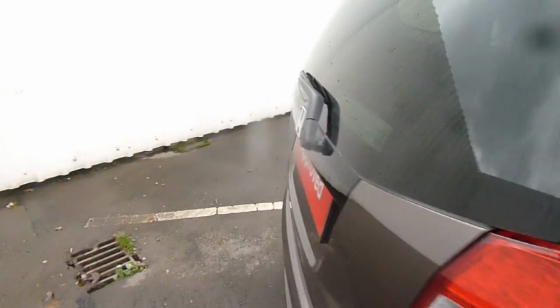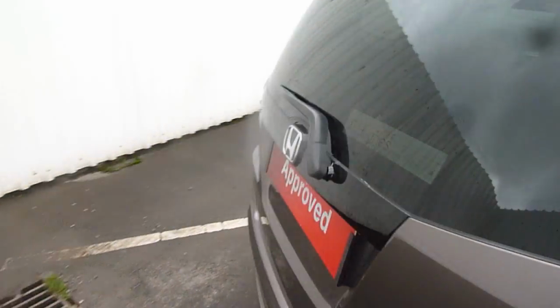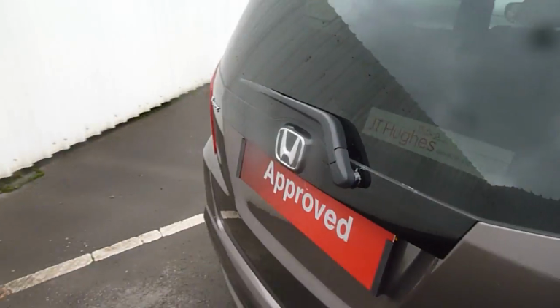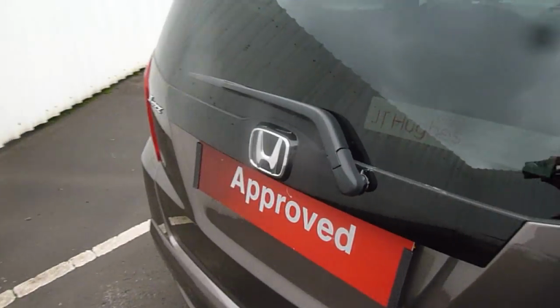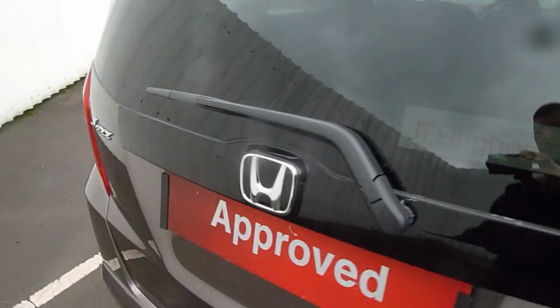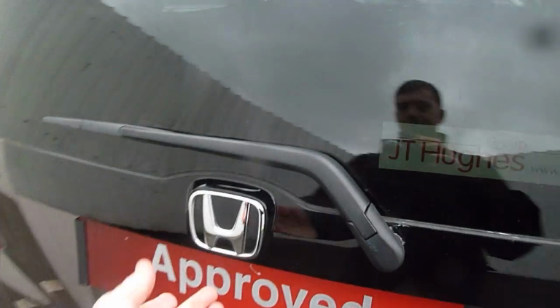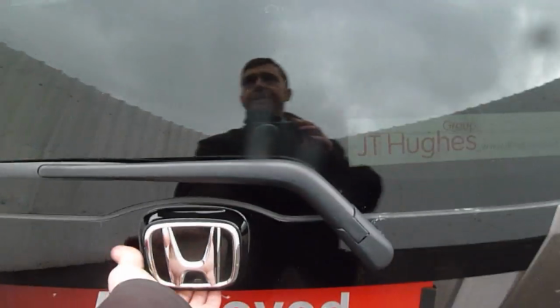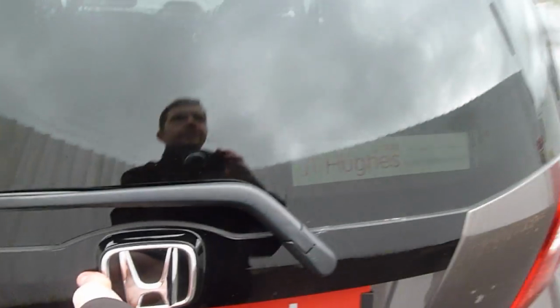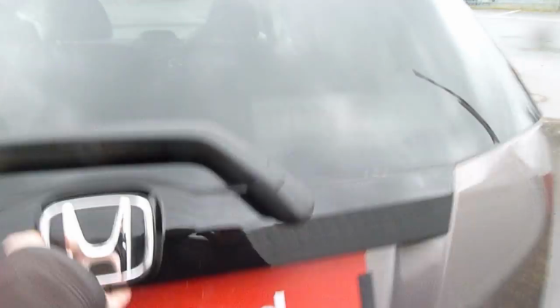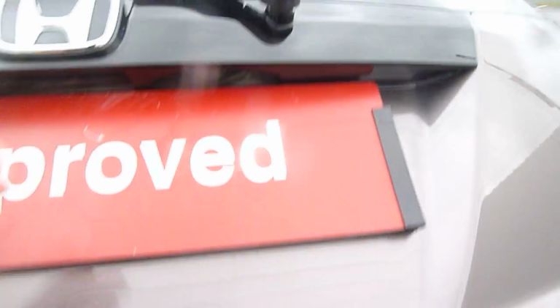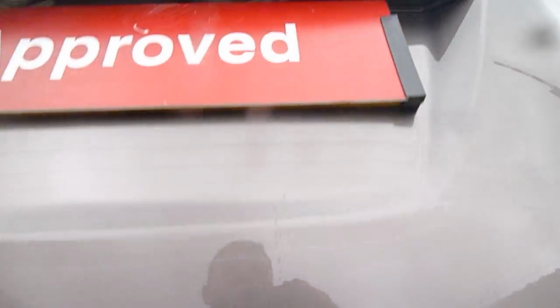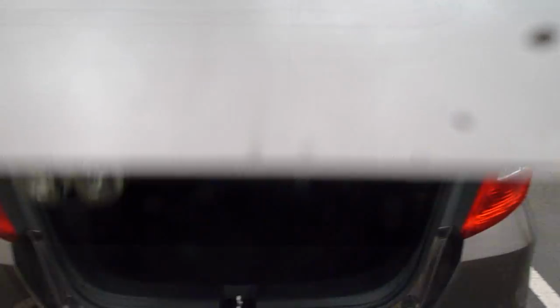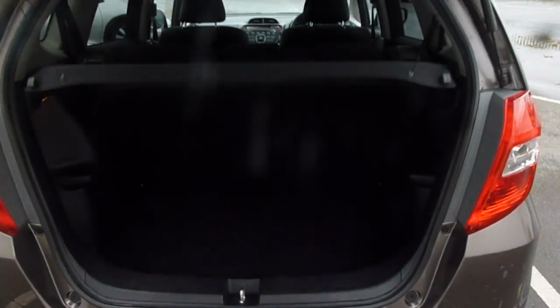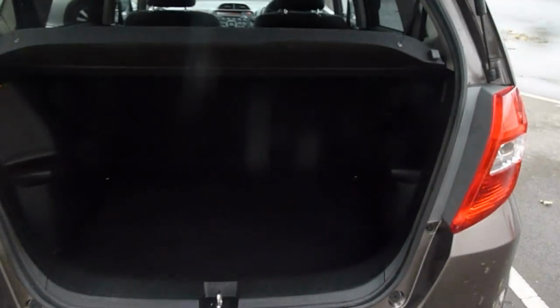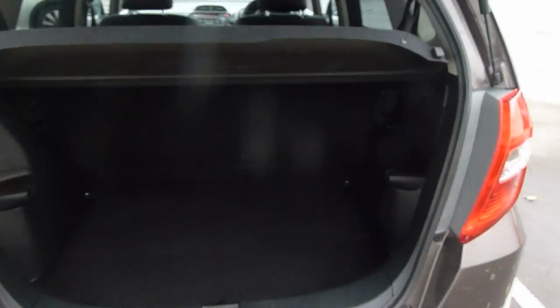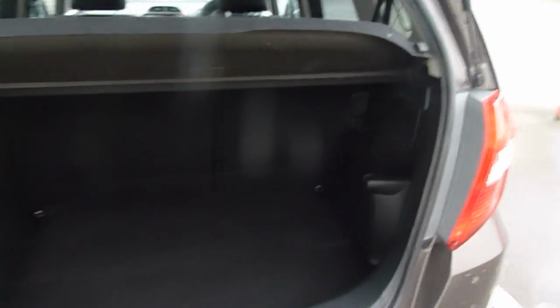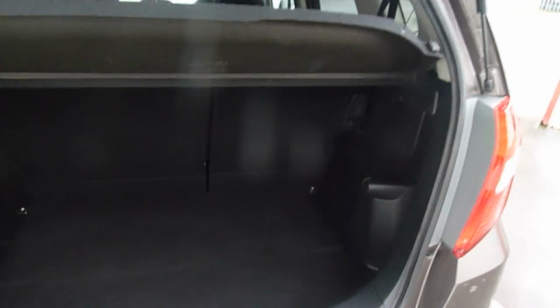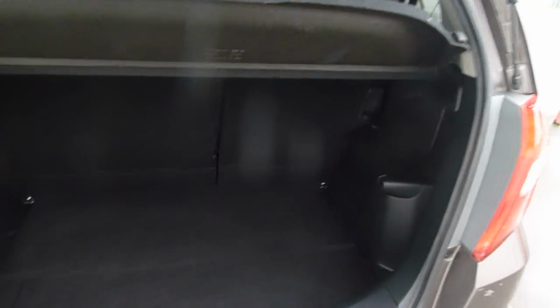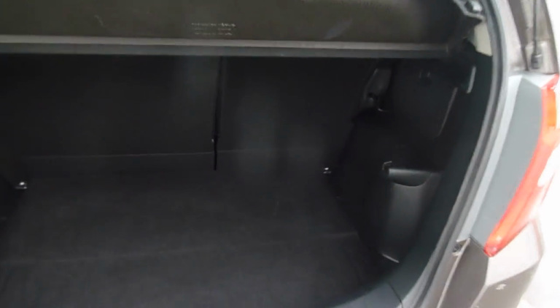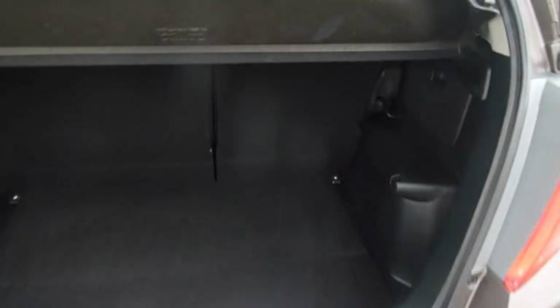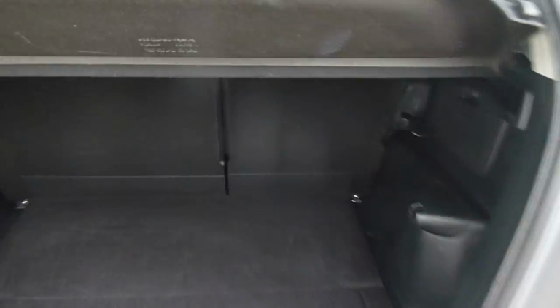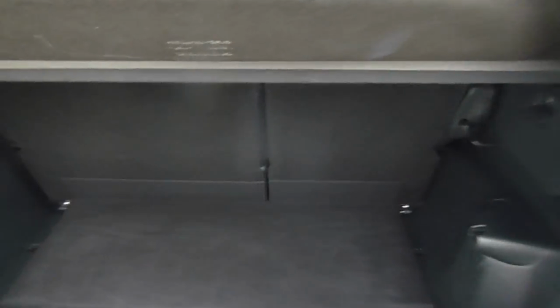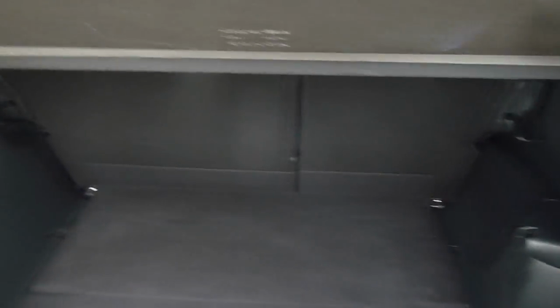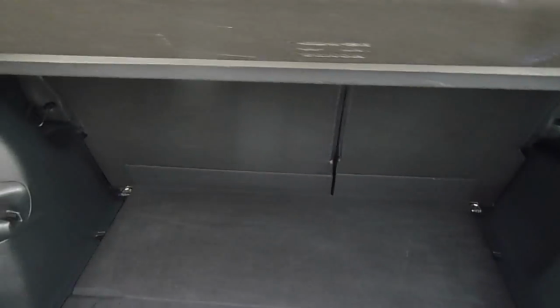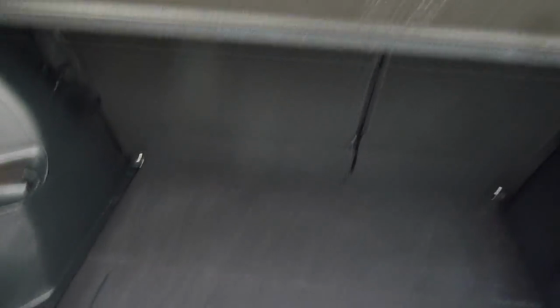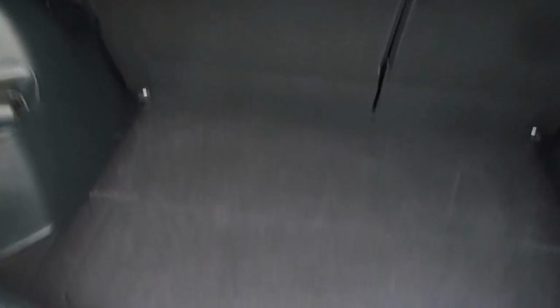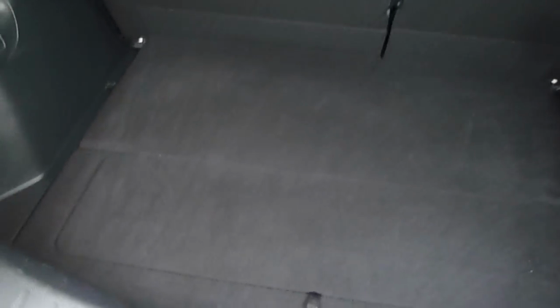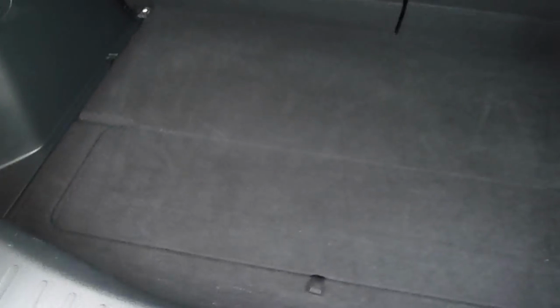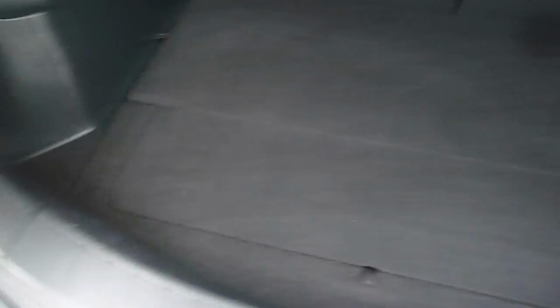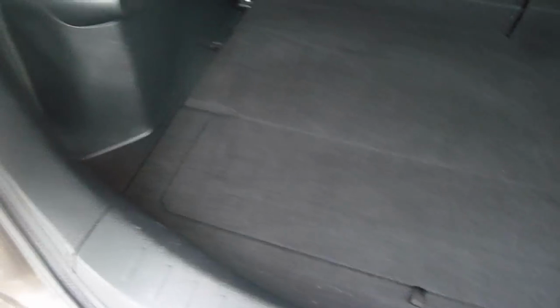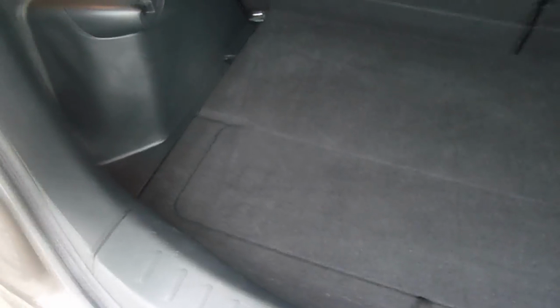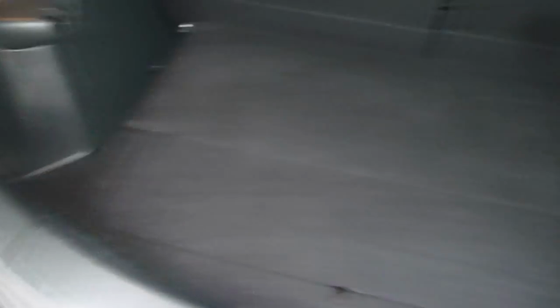Let's go into the boot, which I'm sure you'll agree is a very good size here on the Jazz. There's more storage space underneath there as well.